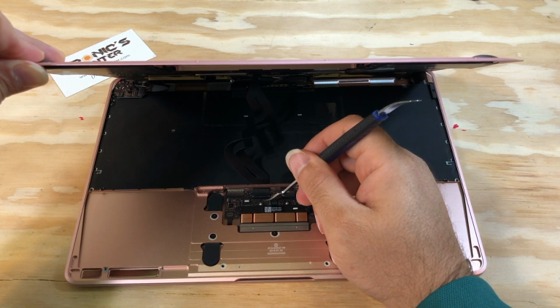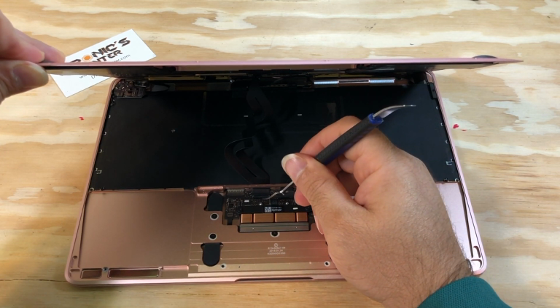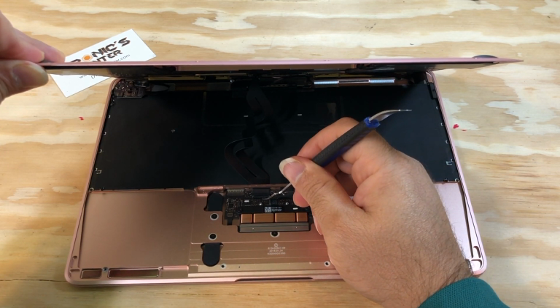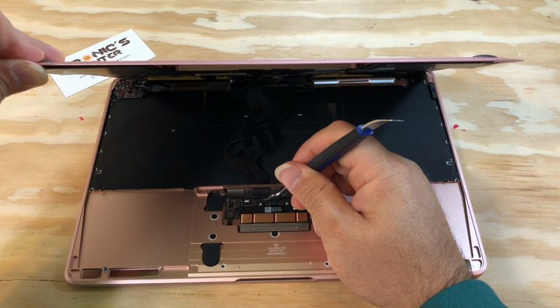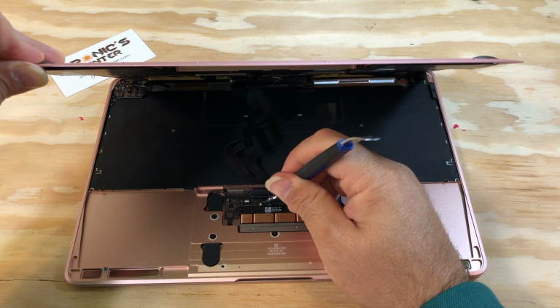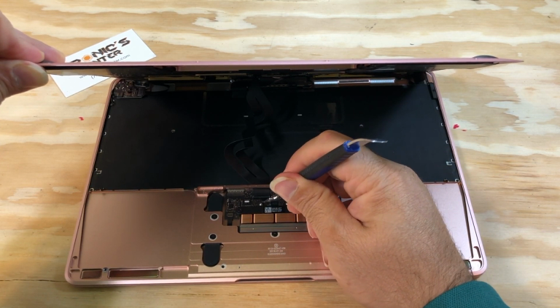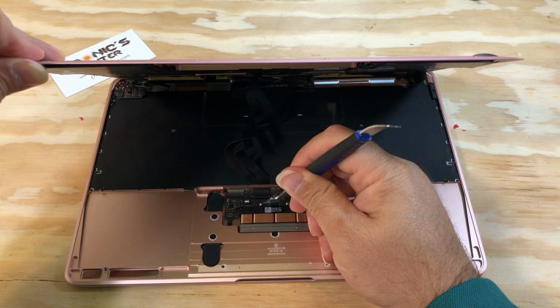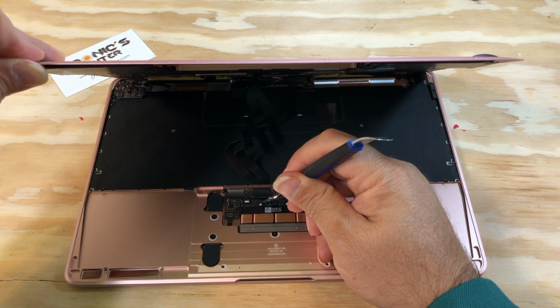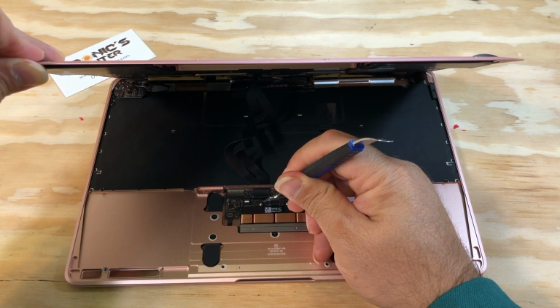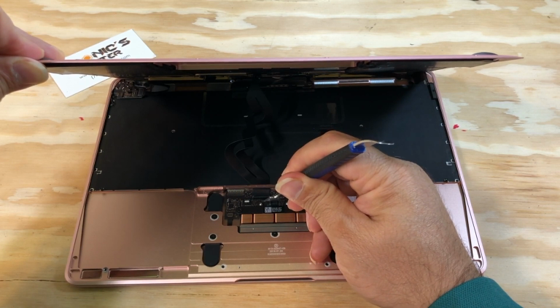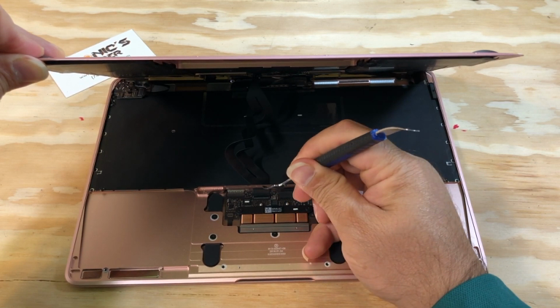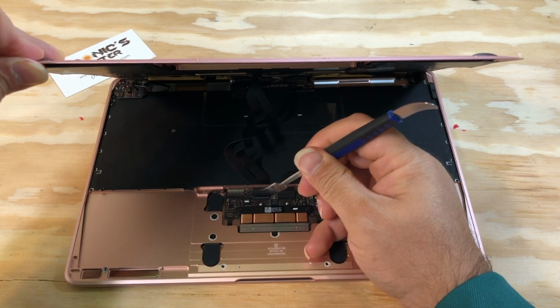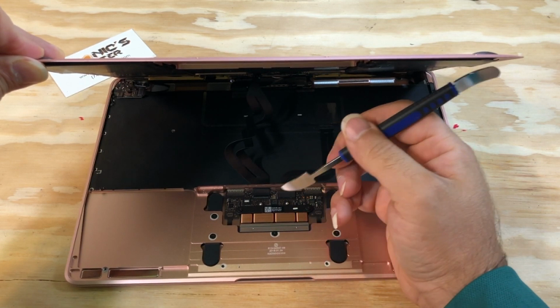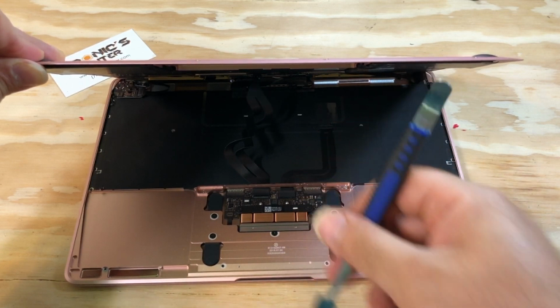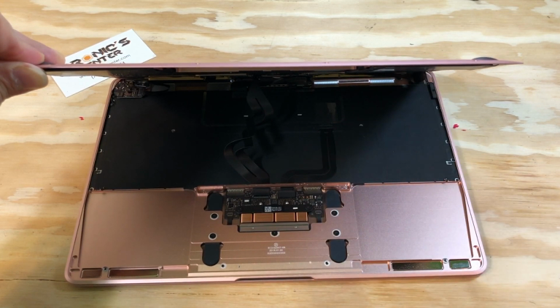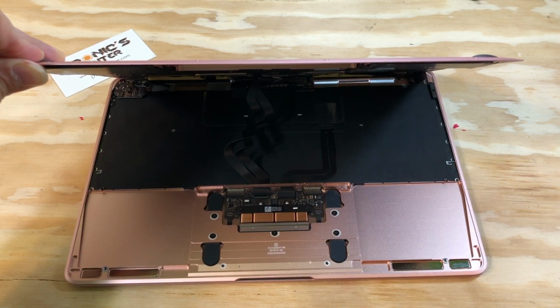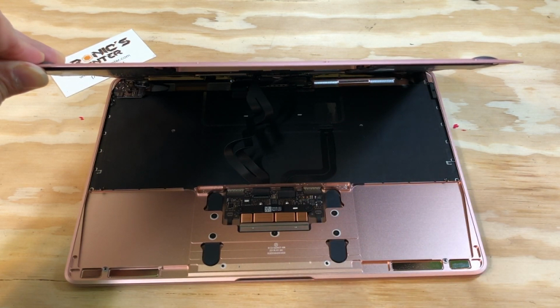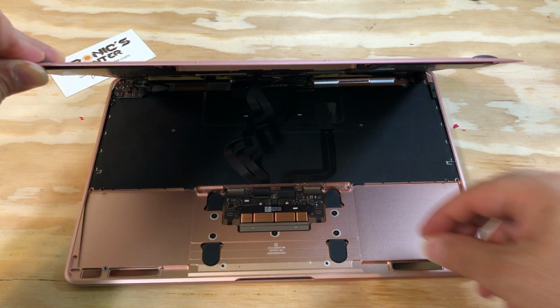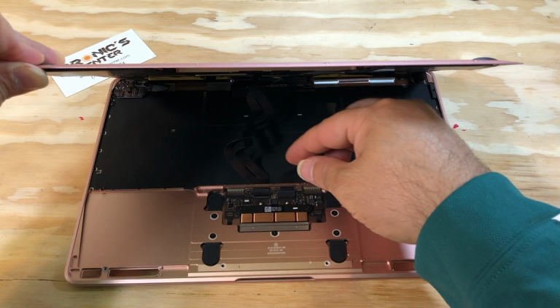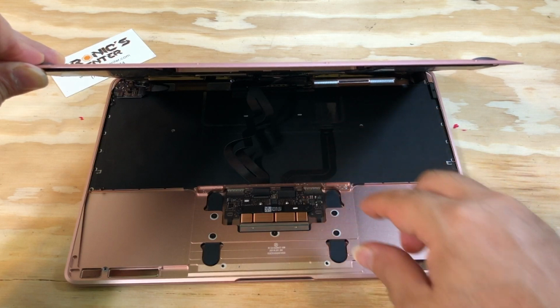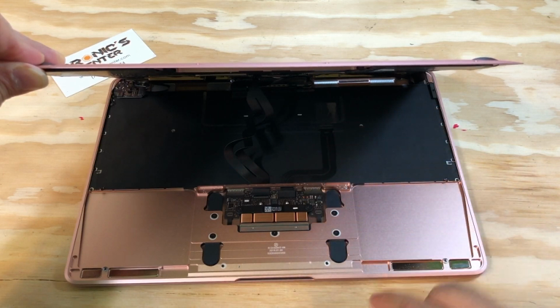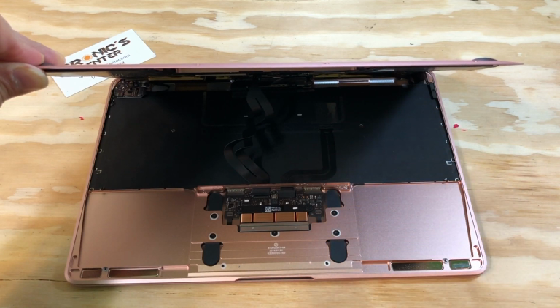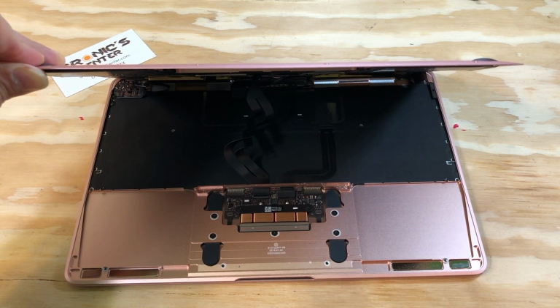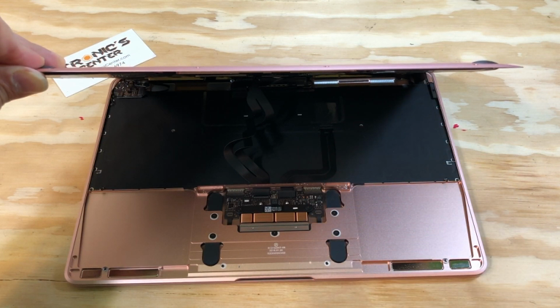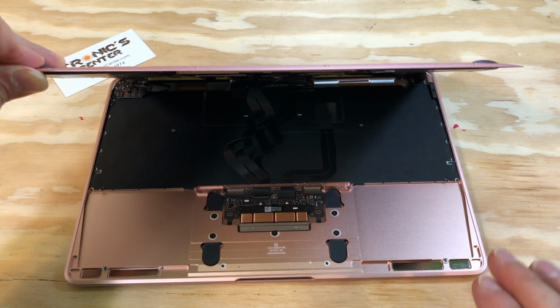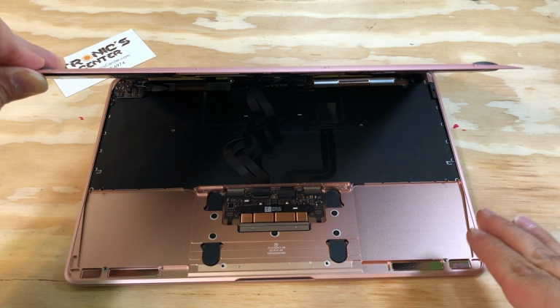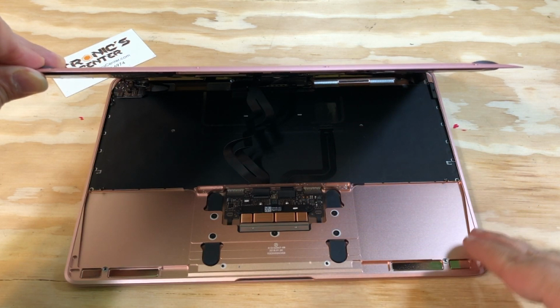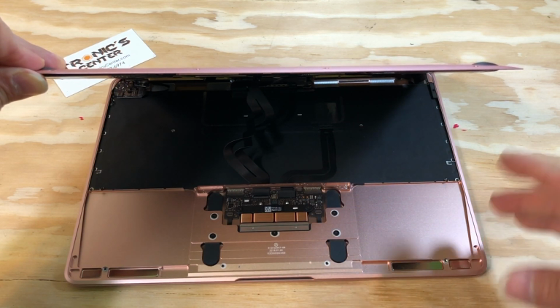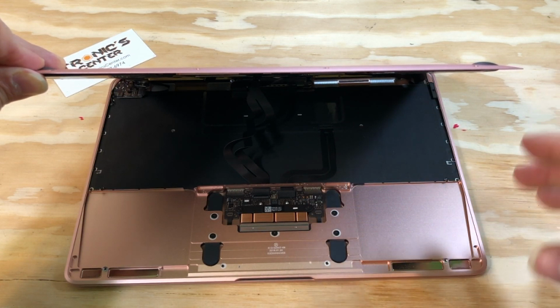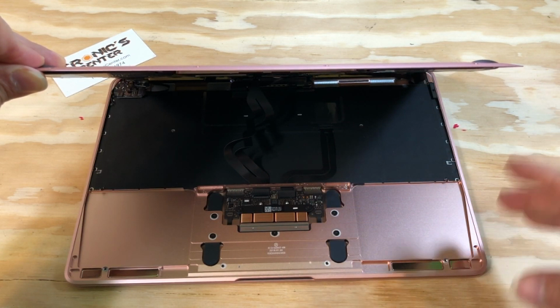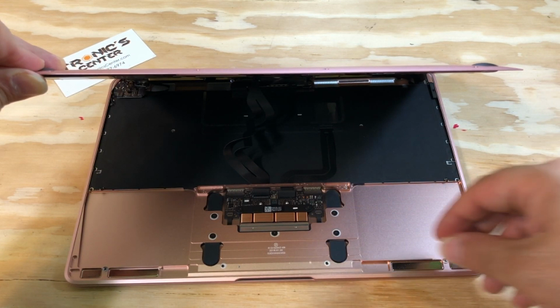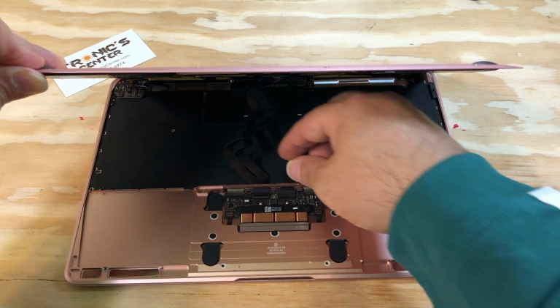Open the IPD flex cable ZIF connector tip. Please do not open it at more than a 45-degree angle.